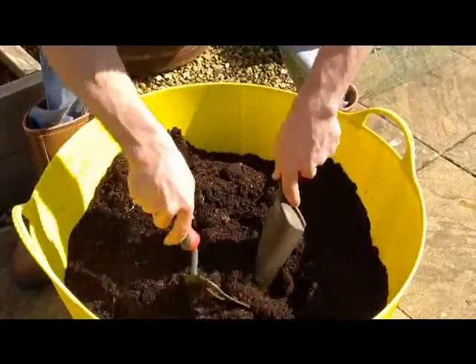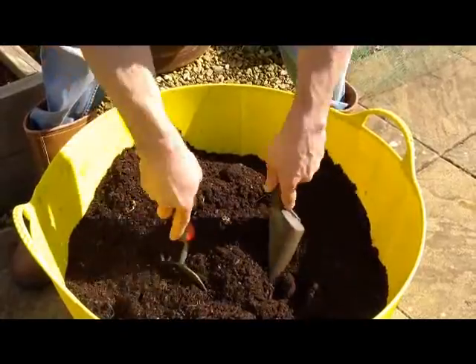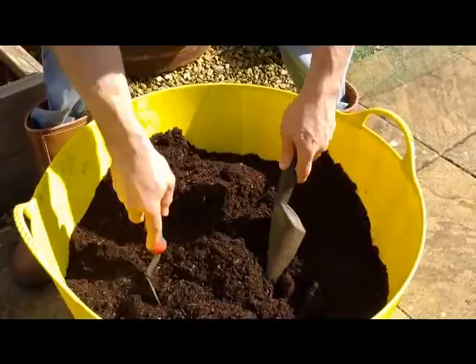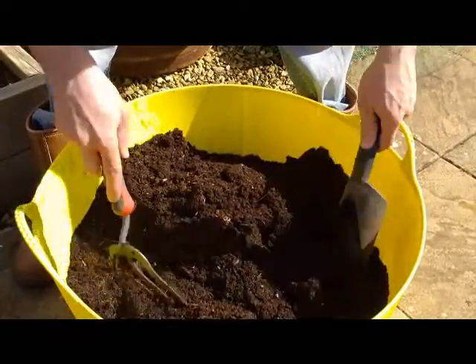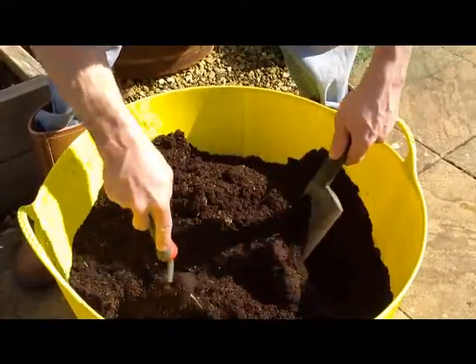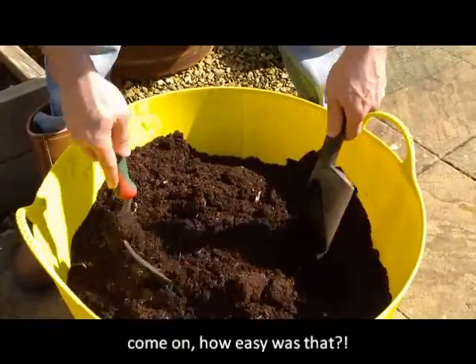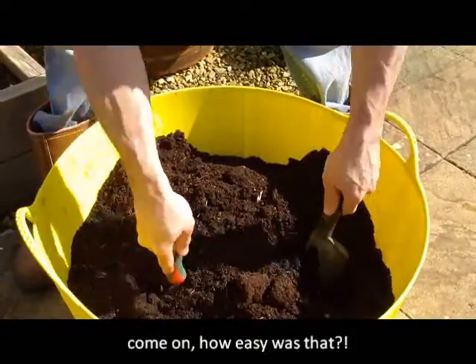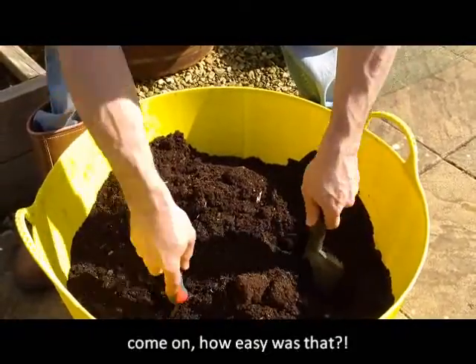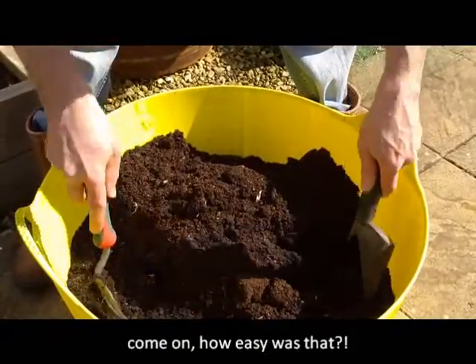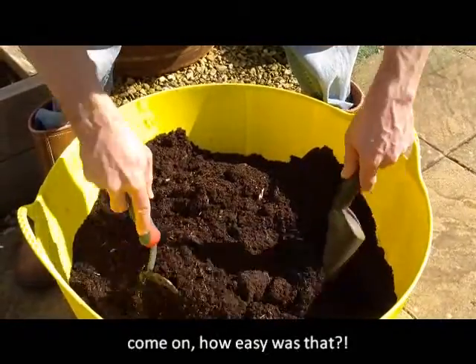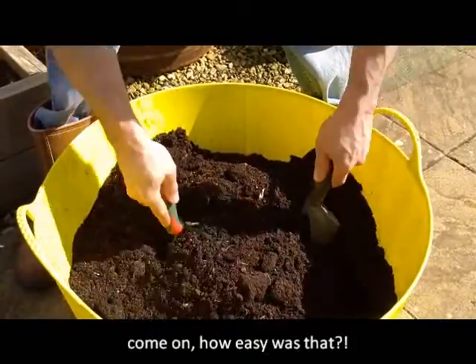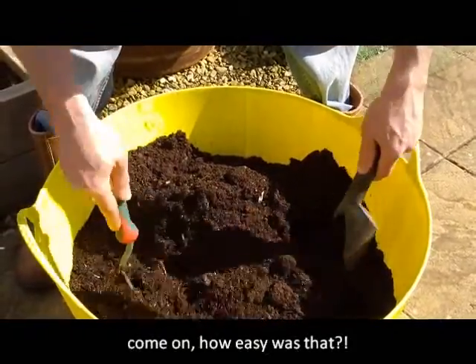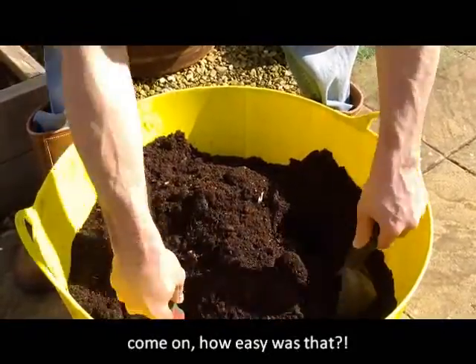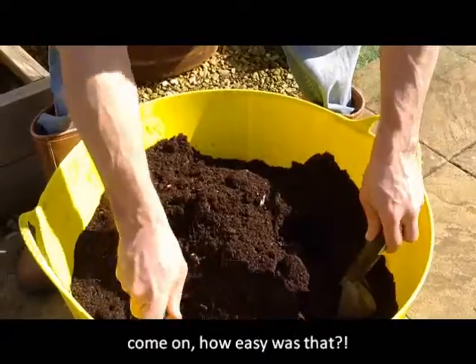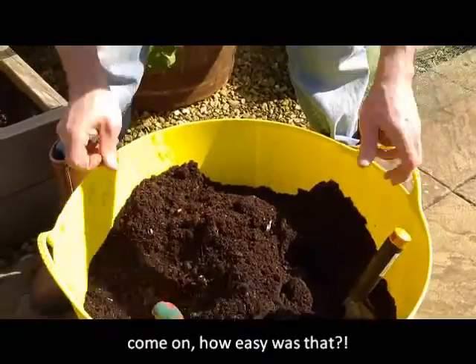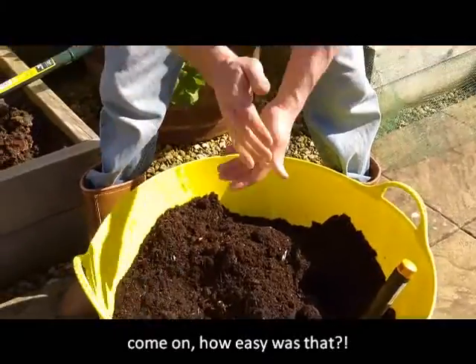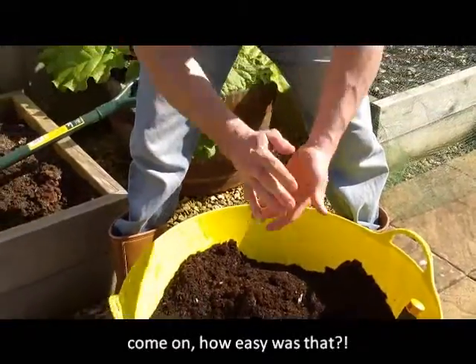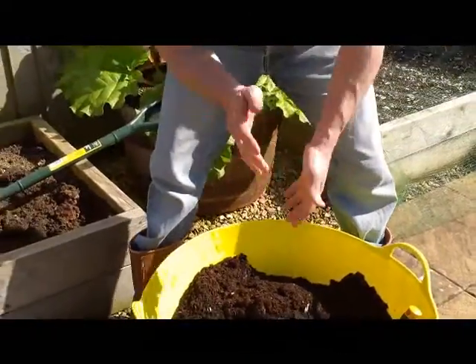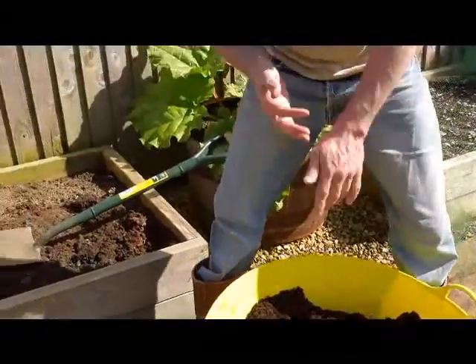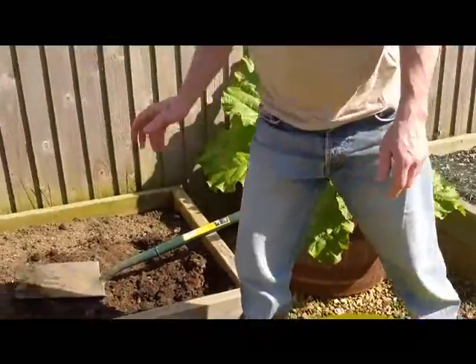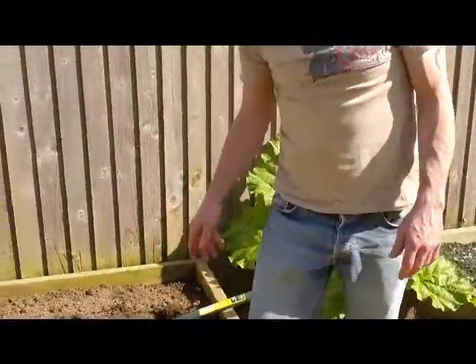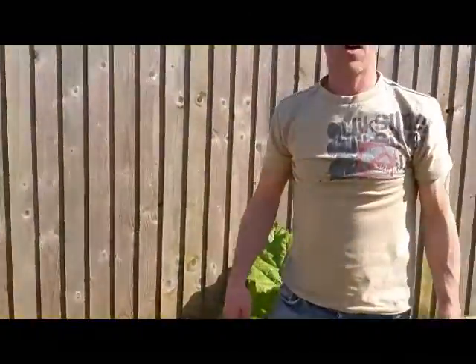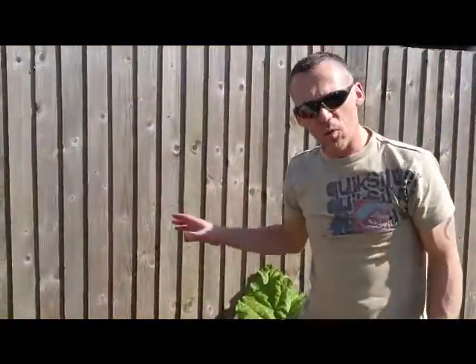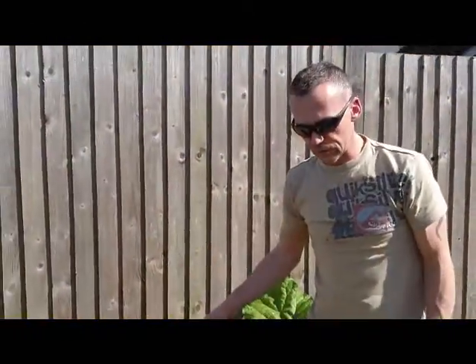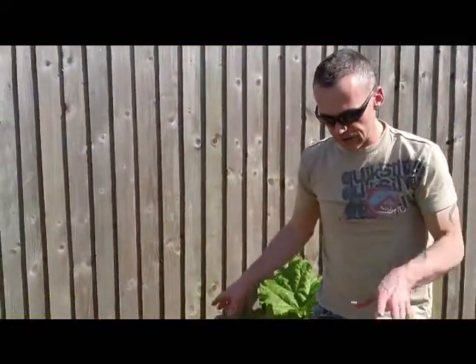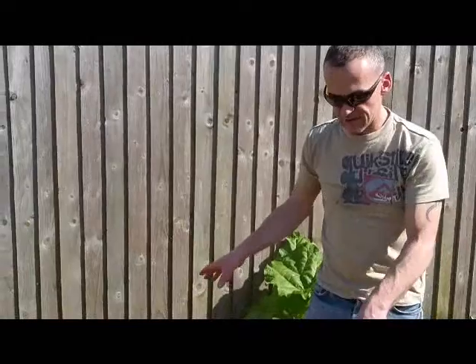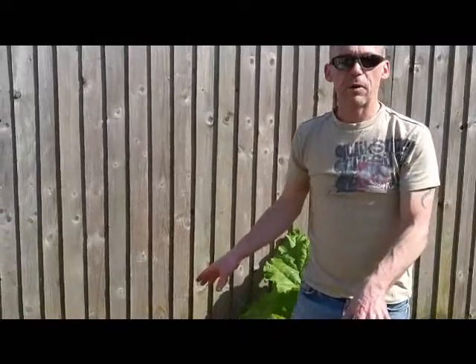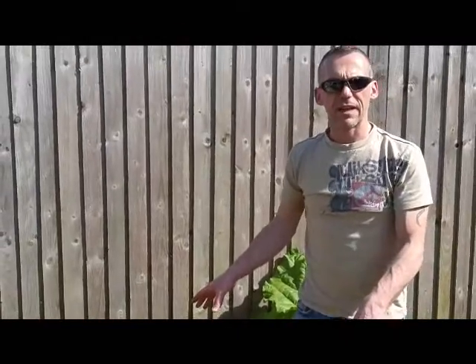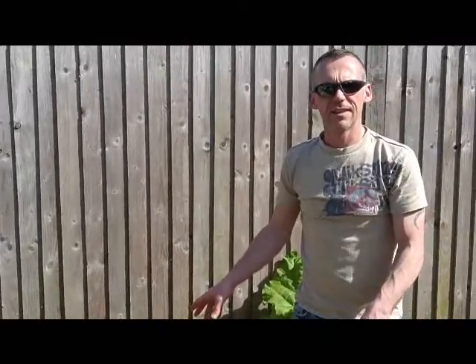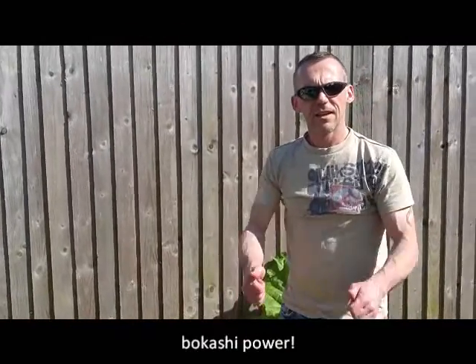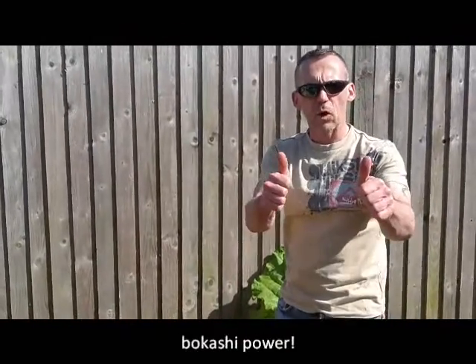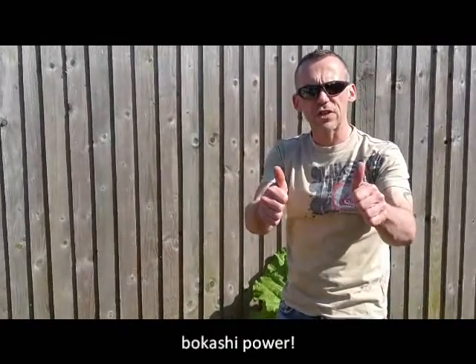So if you bury your Bokashi in your garden, or you revive your dead potting mix with it, then a few weeks later that's what you get — wonderful soil, great potting mix. Go Bokashi!